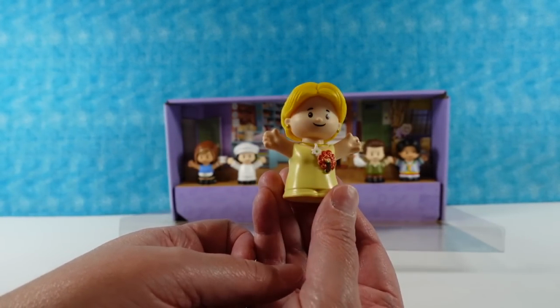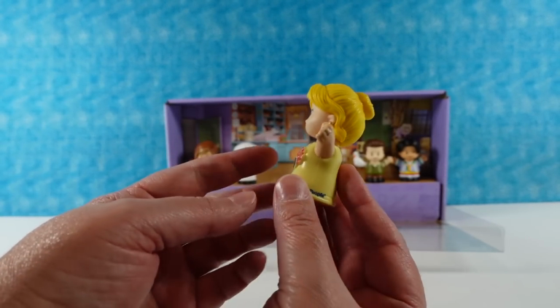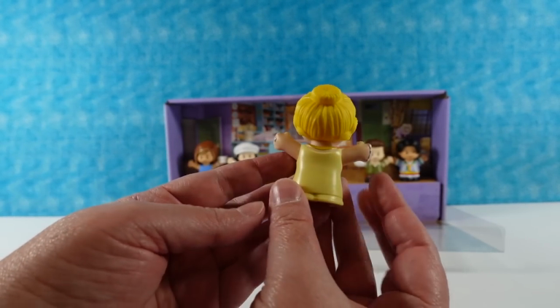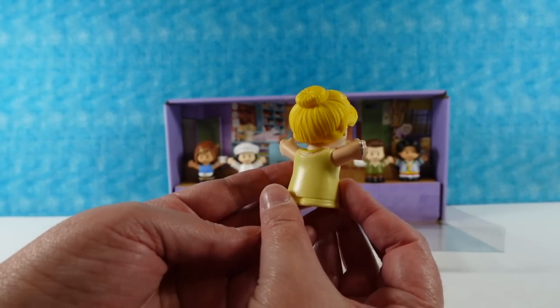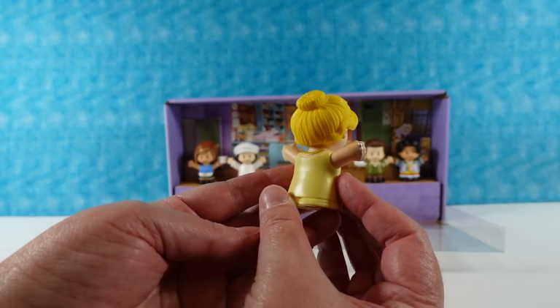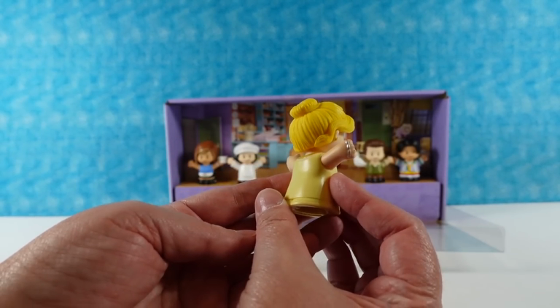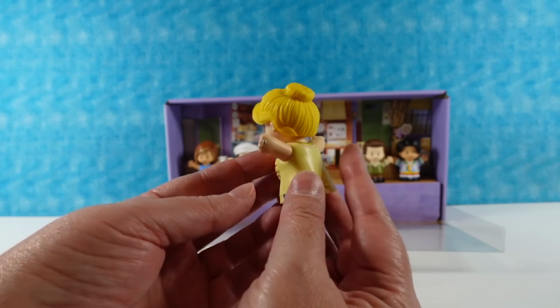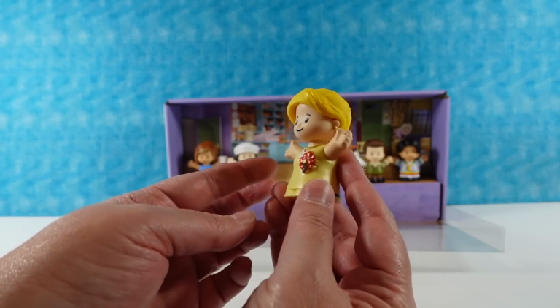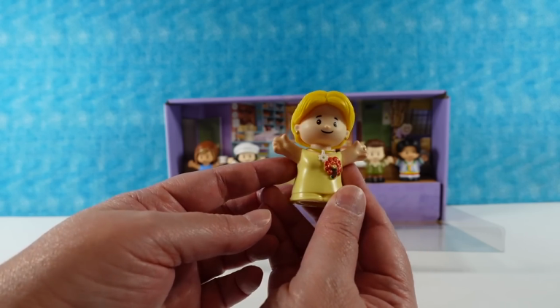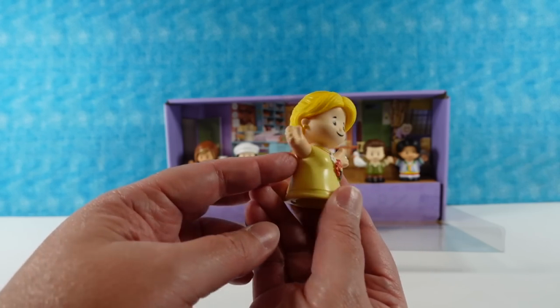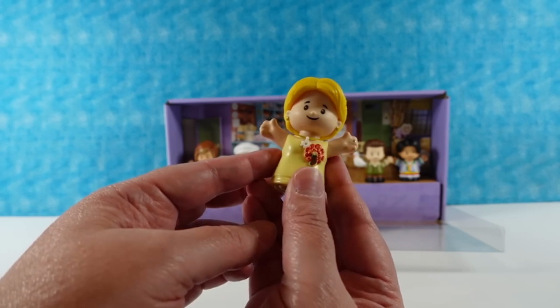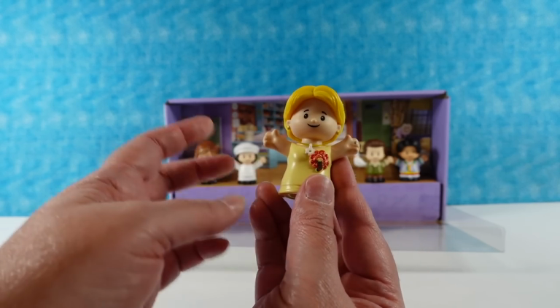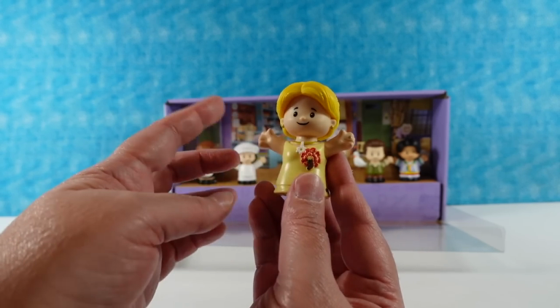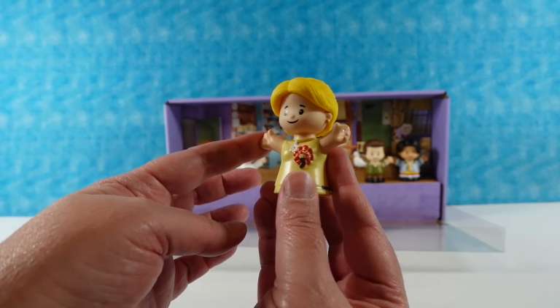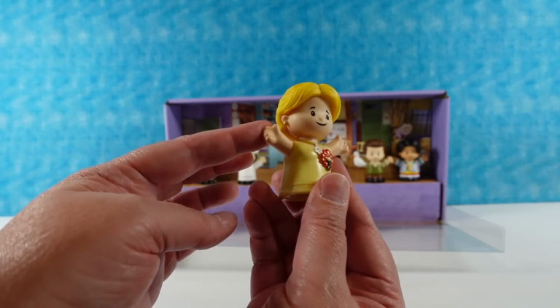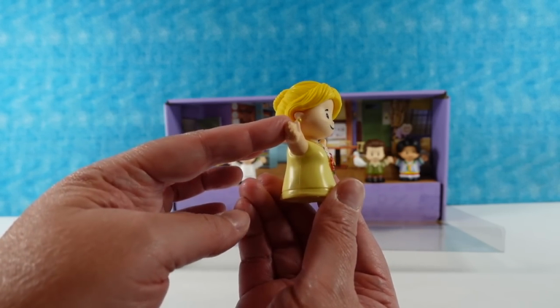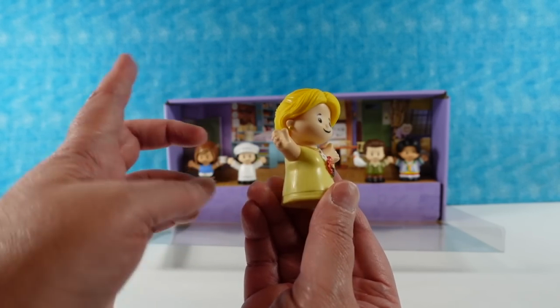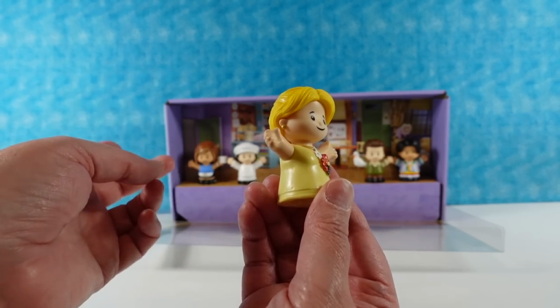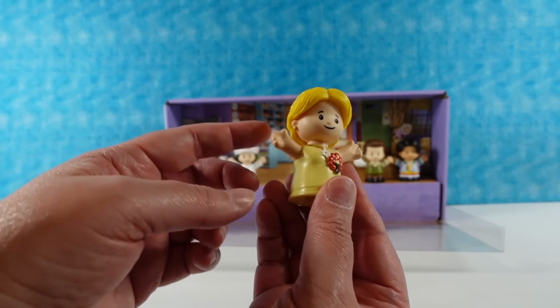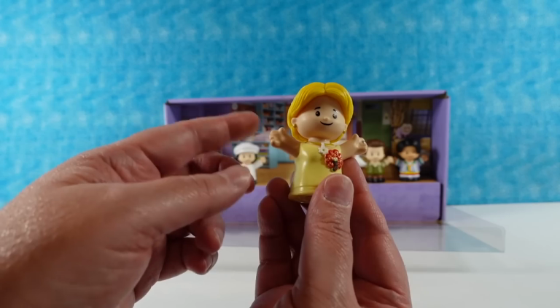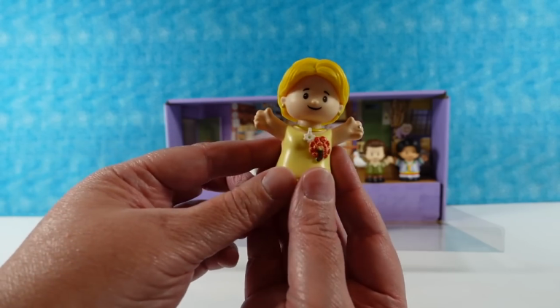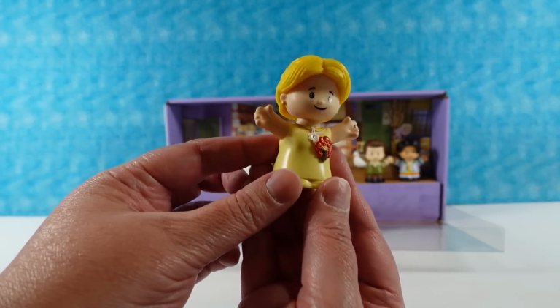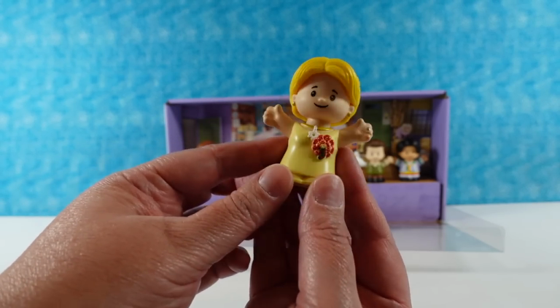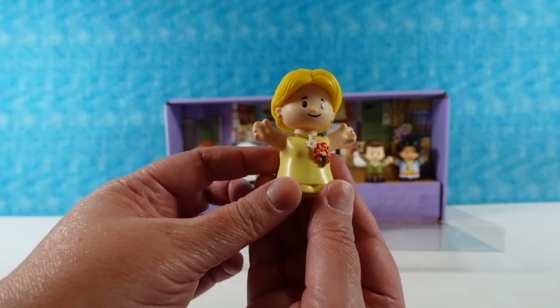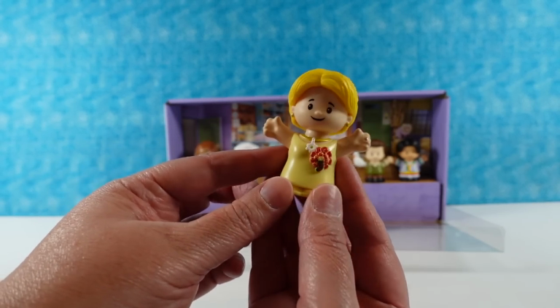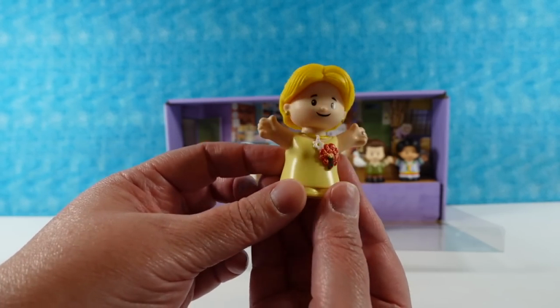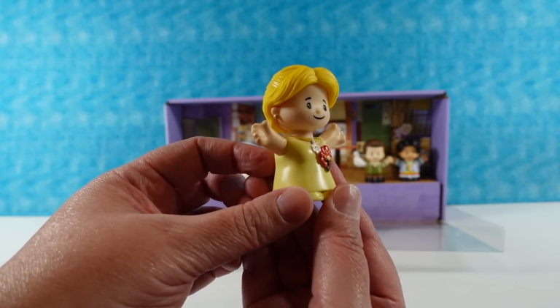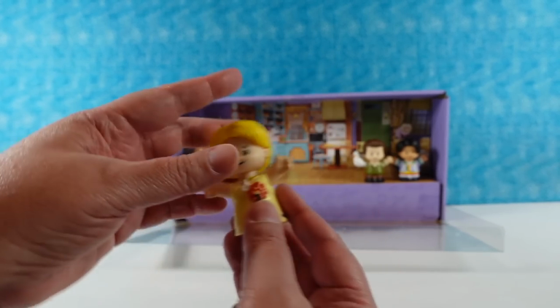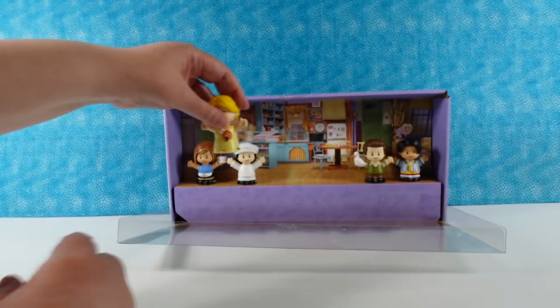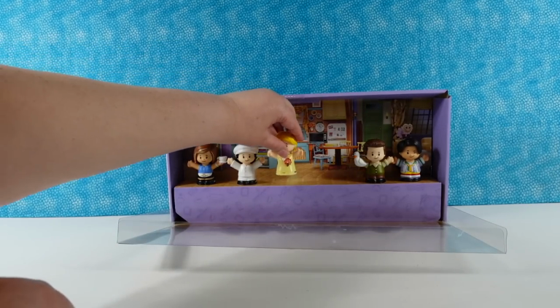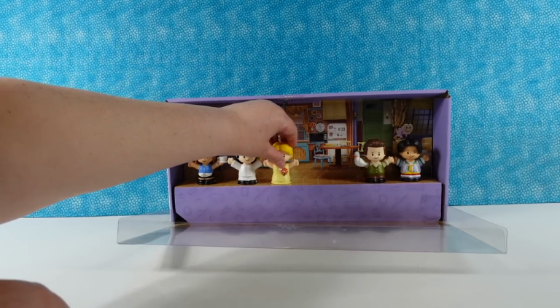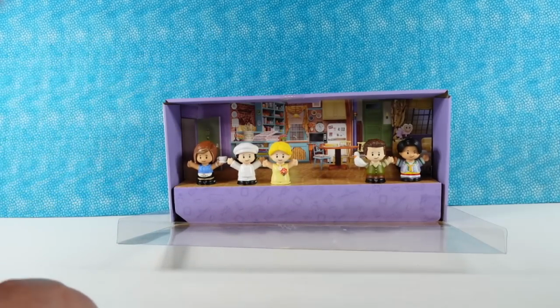So here's Phoebe. She is one of my favorites. I really love the episode with Phoebe where she's in the cafe singing about Smelly Cat. We still sing that song around our house.